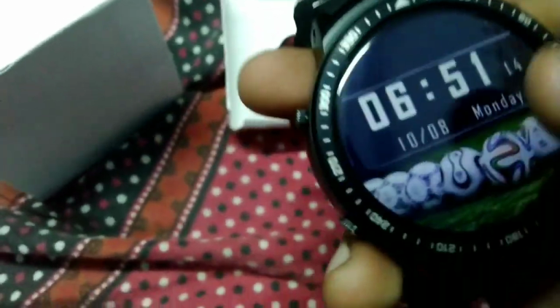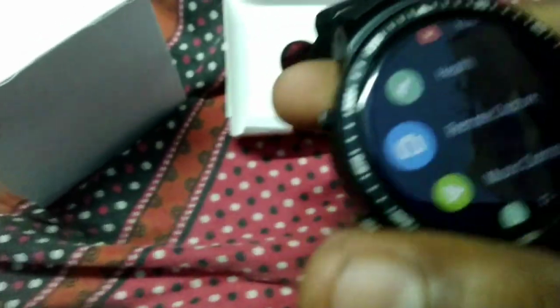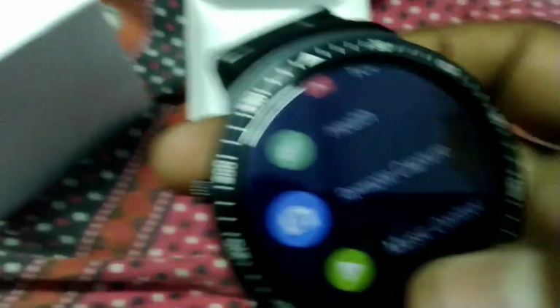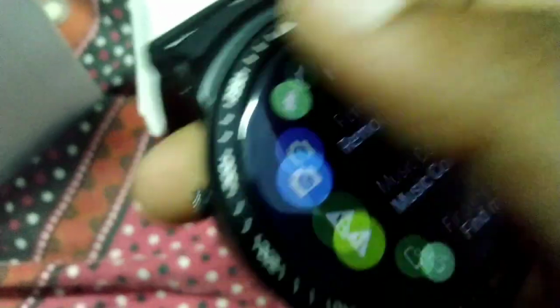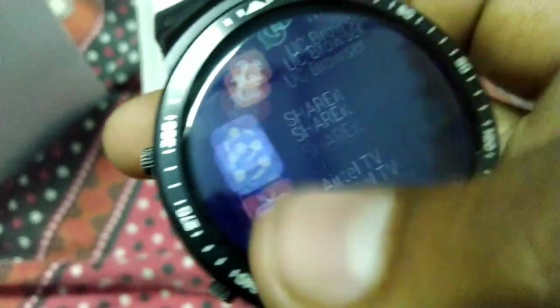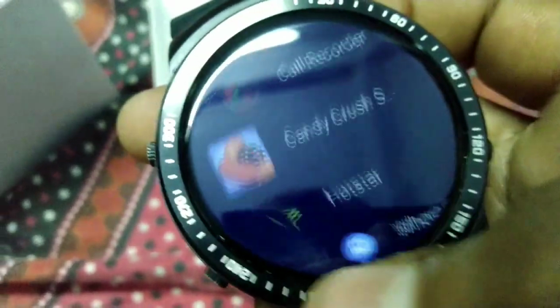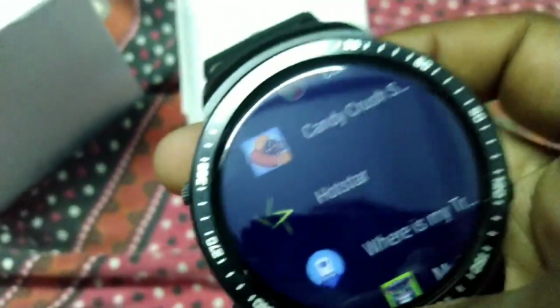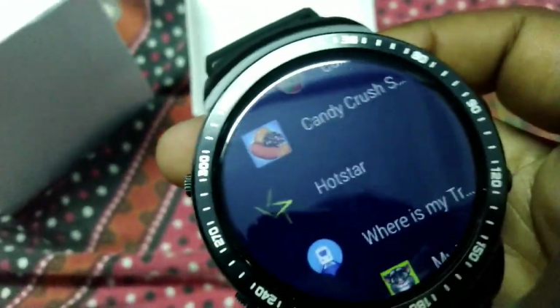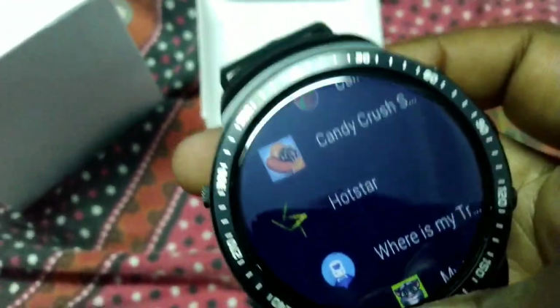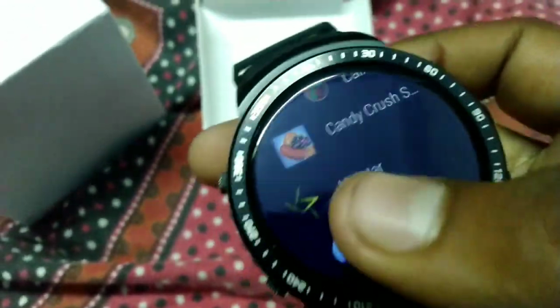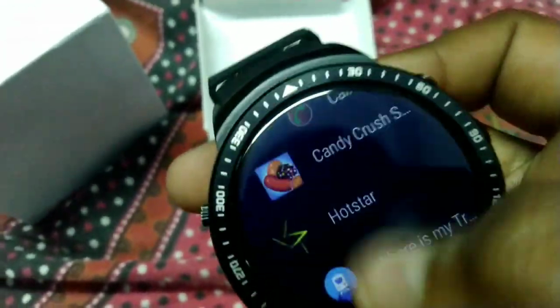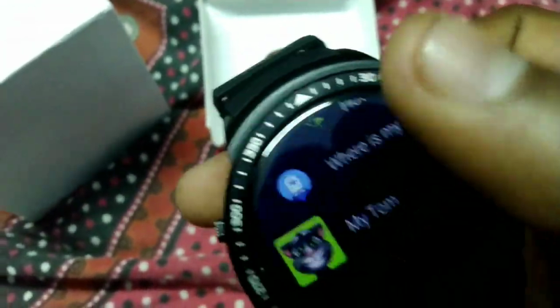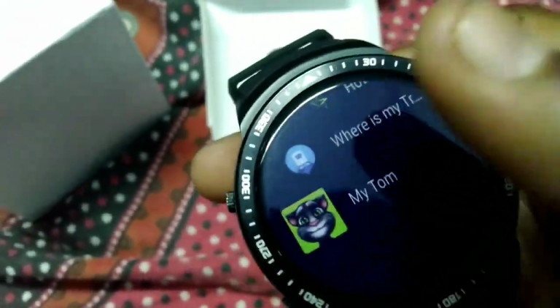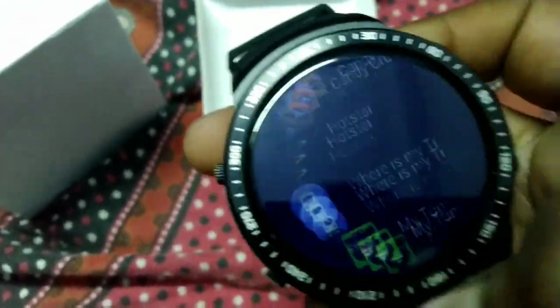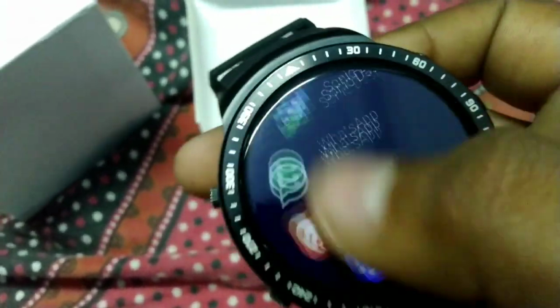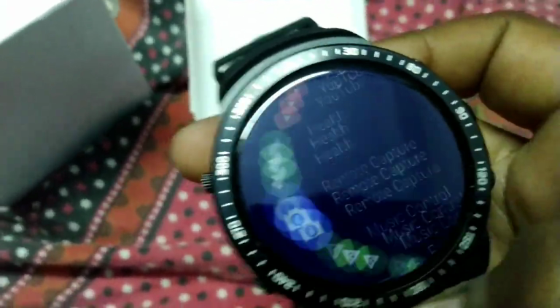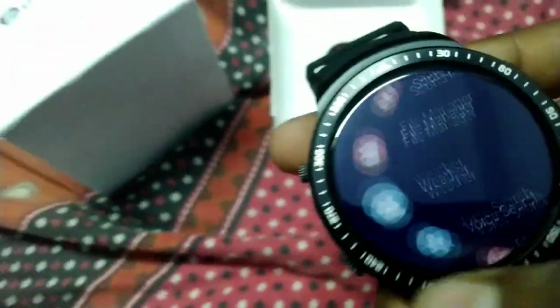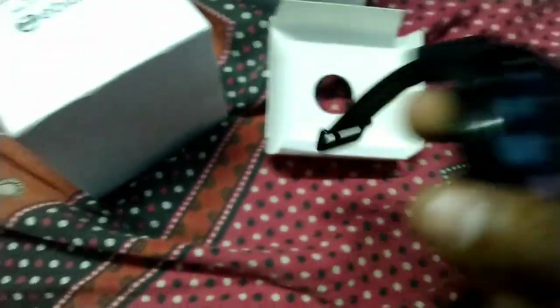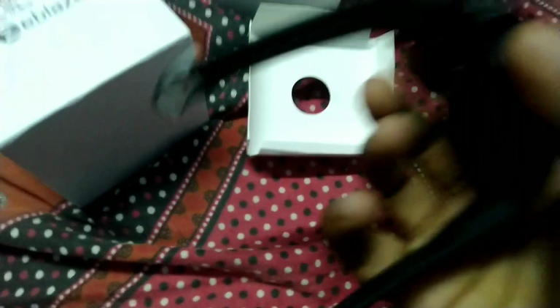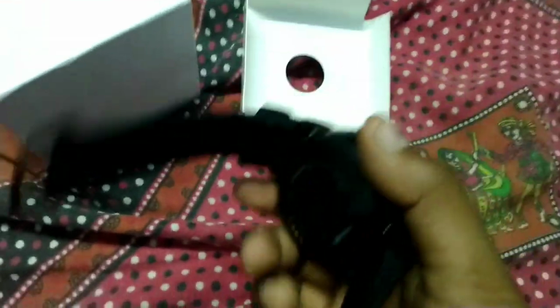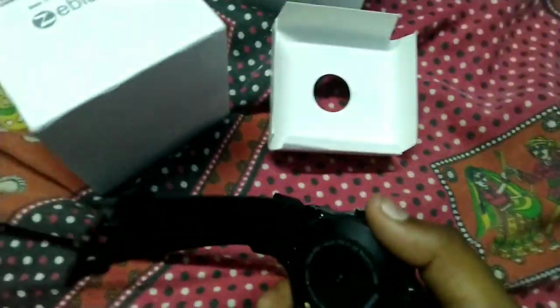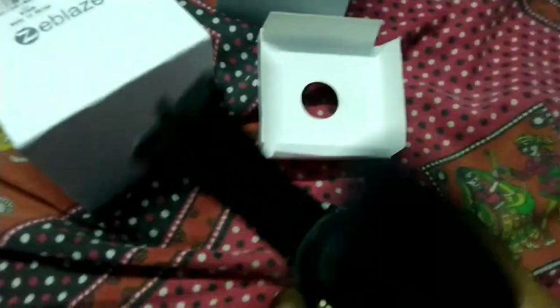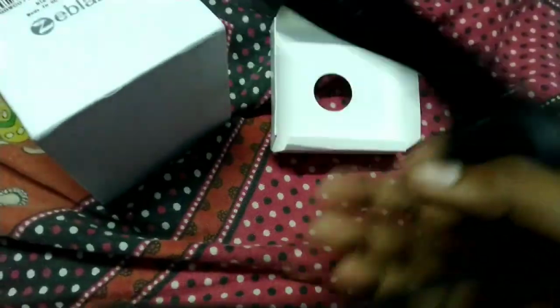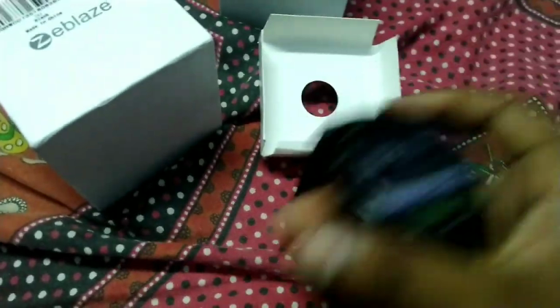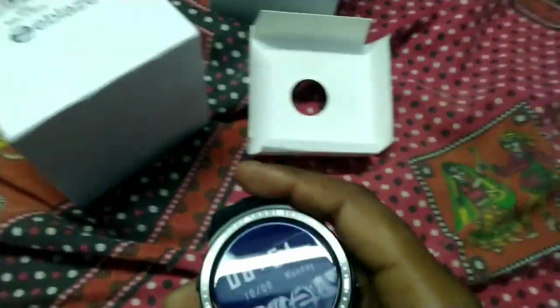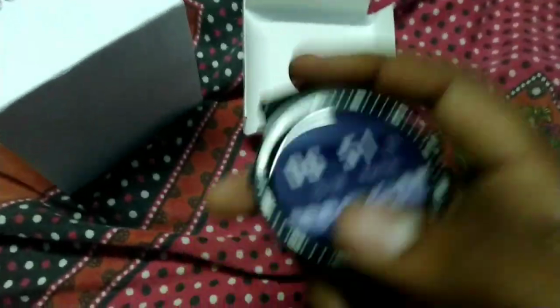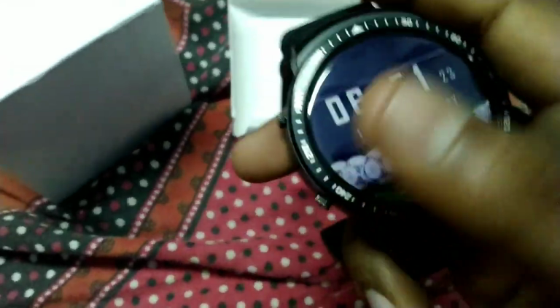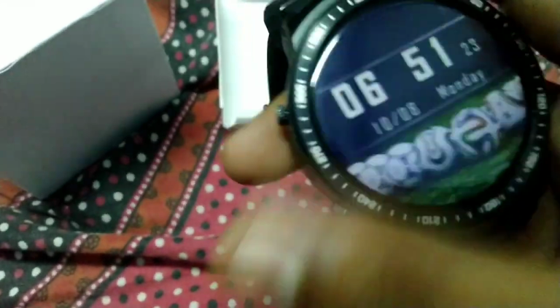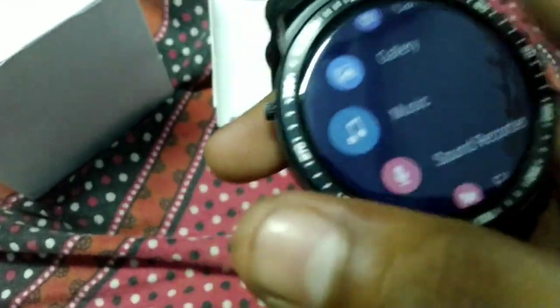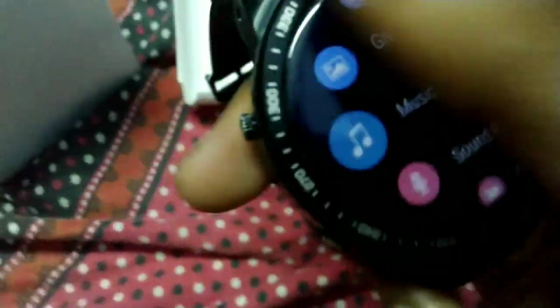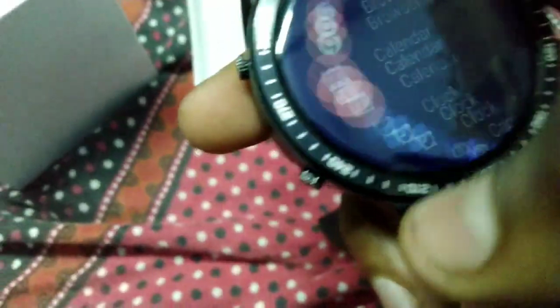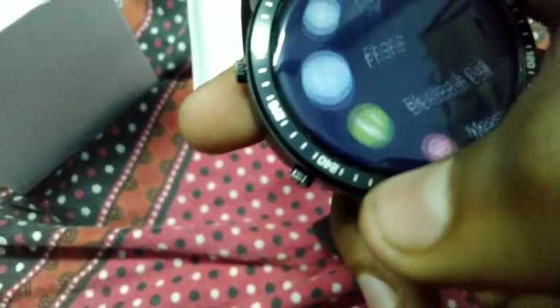Okay, next let's look at the quality. Heart rate sensor — let's check the specifications first.